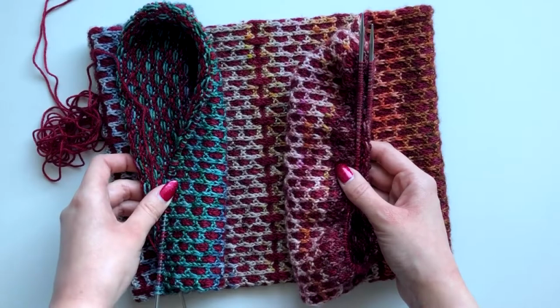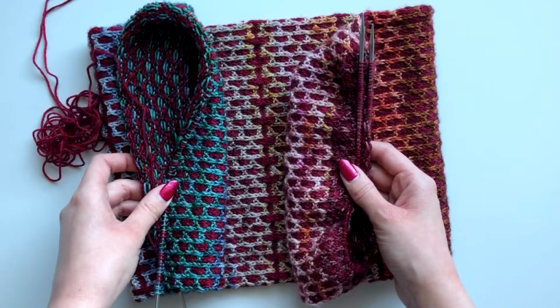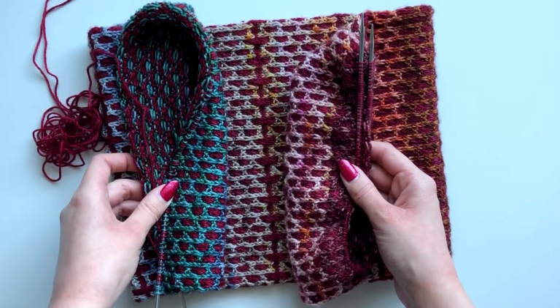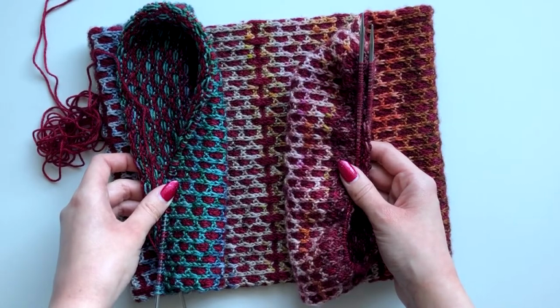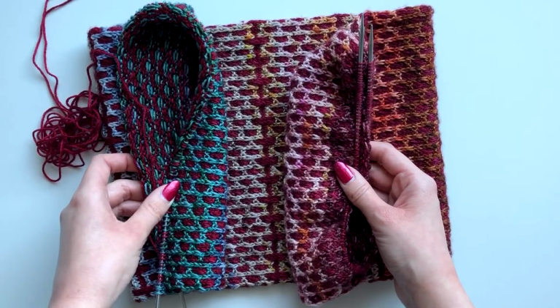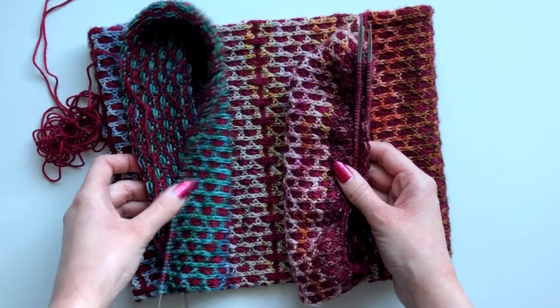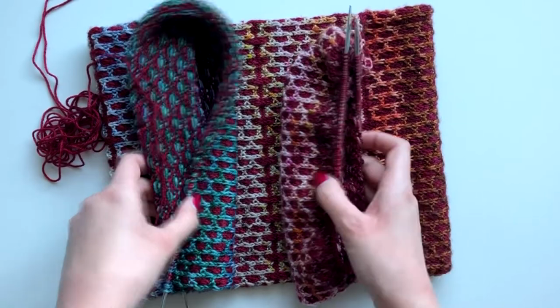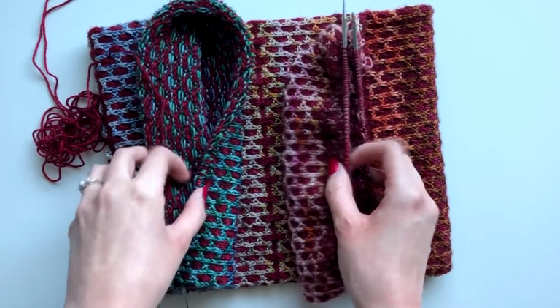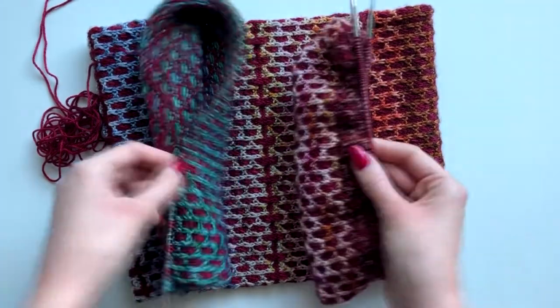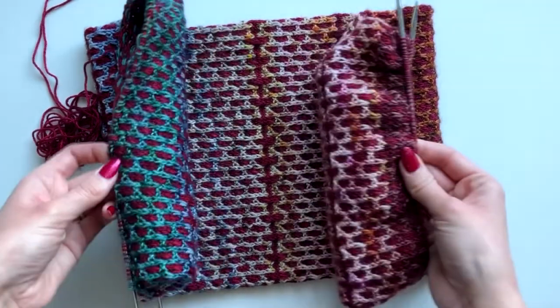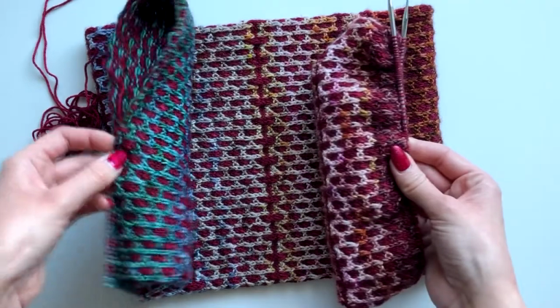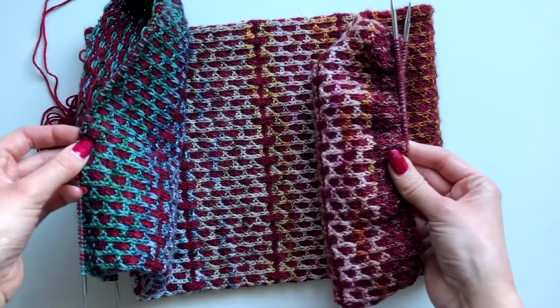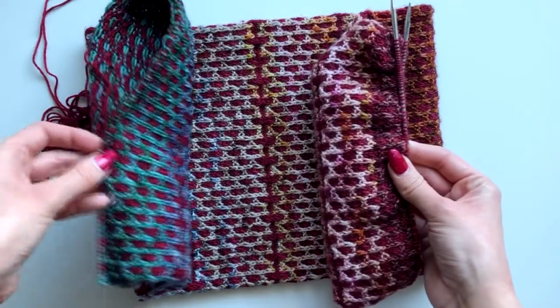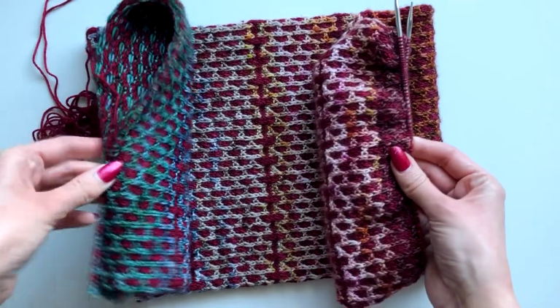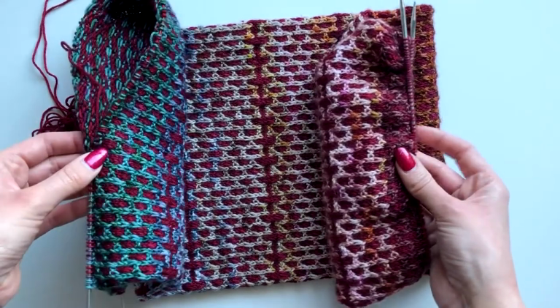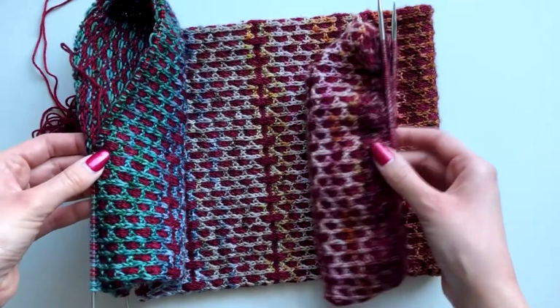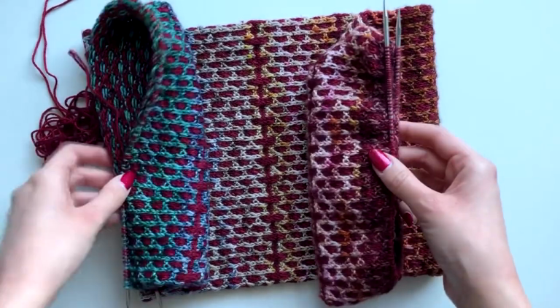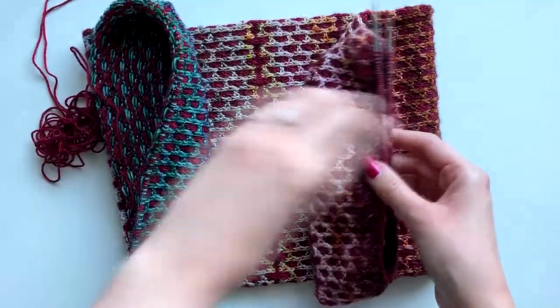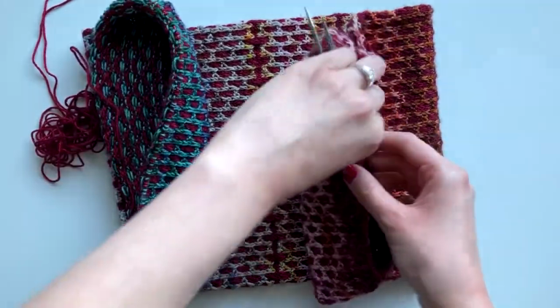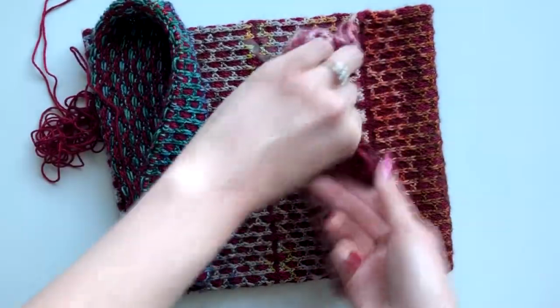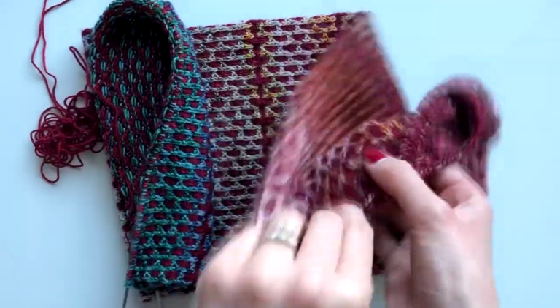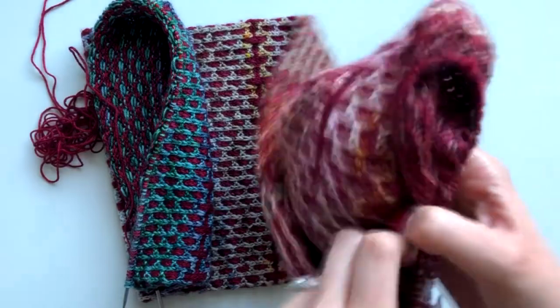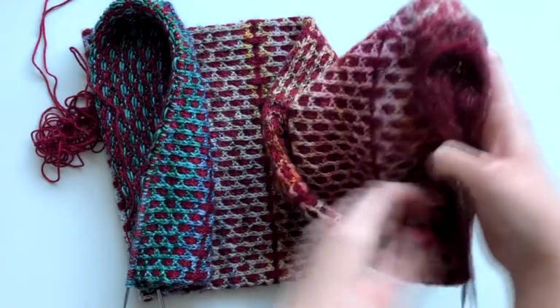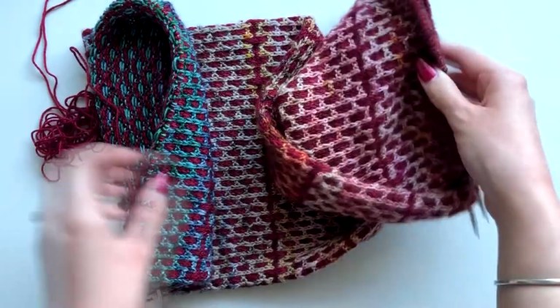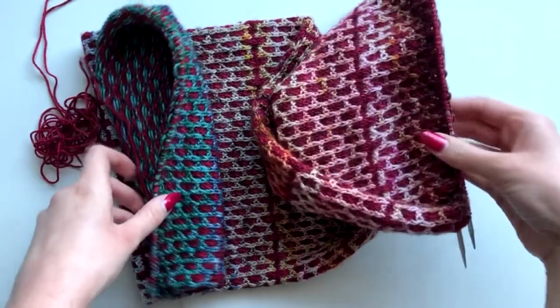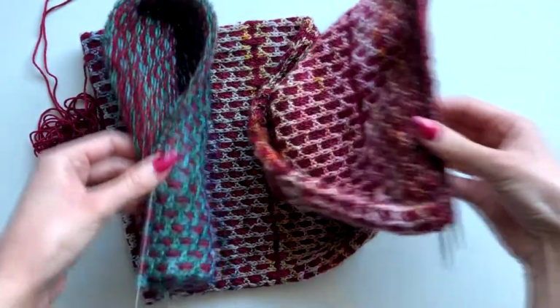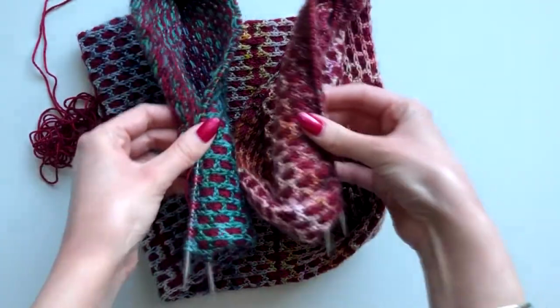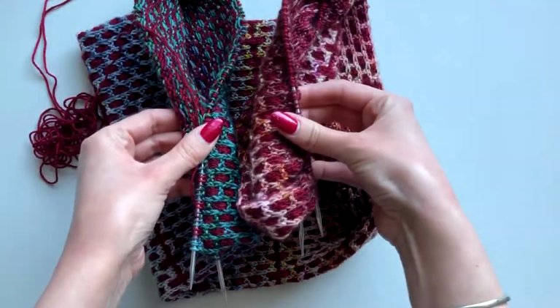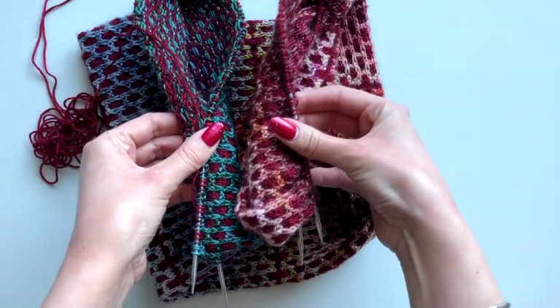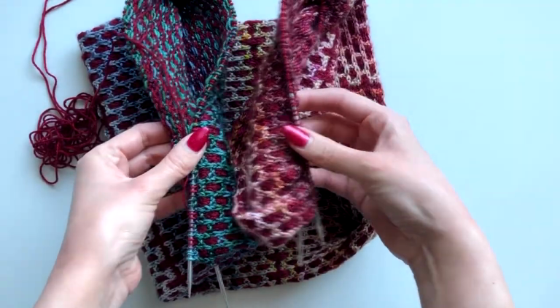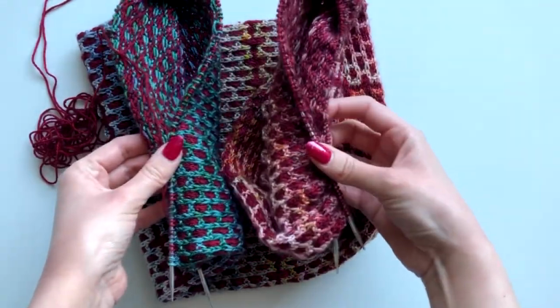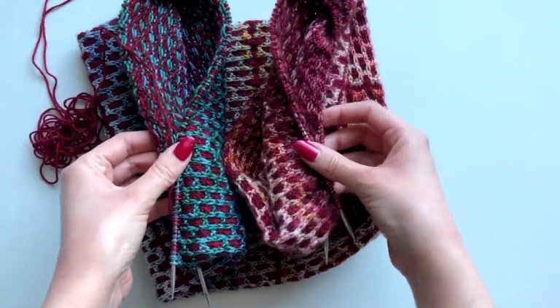The reason we slip those stitches is so we can add a twist to the cowl, because now both of our needles are pointing in different directions, but we need them to be the same way. So just take one end and flip it over — now your needles are pointing in the same direction and we're ready to do some kitchener stitch.